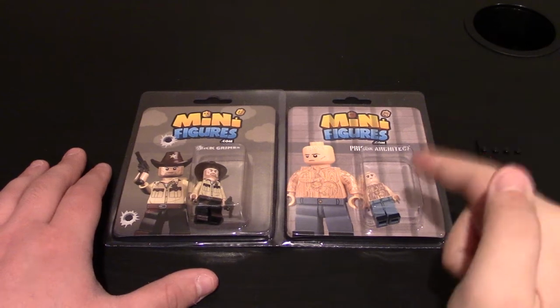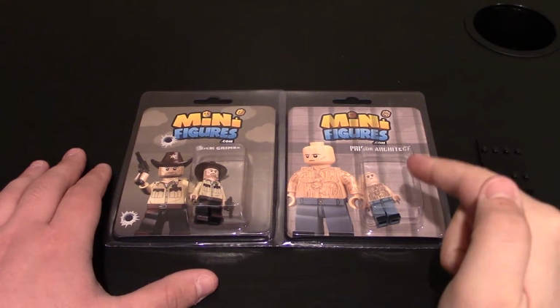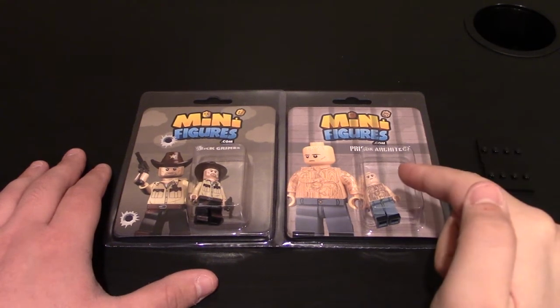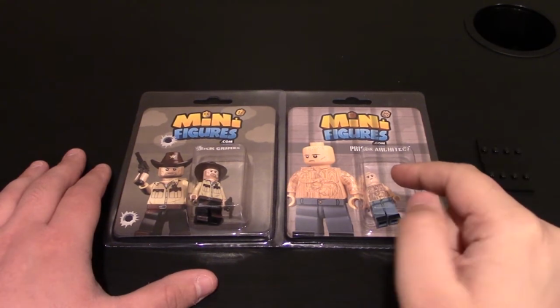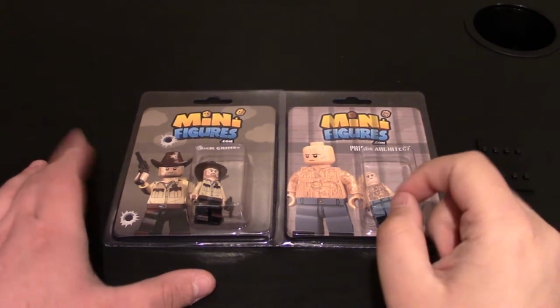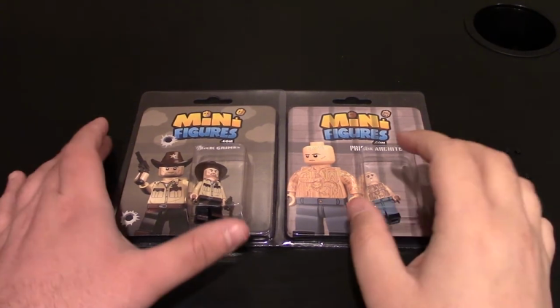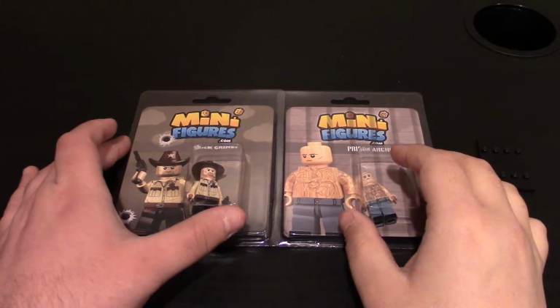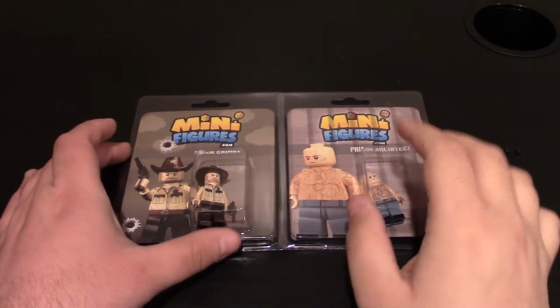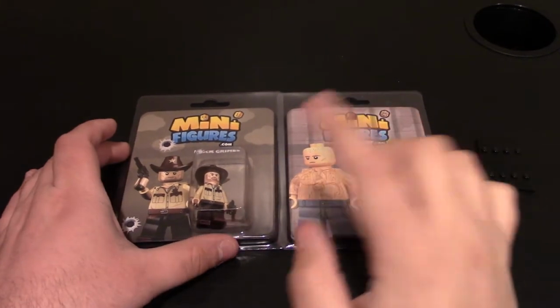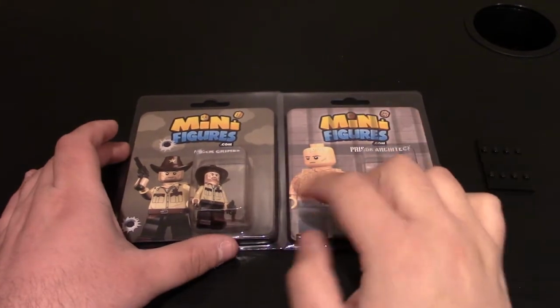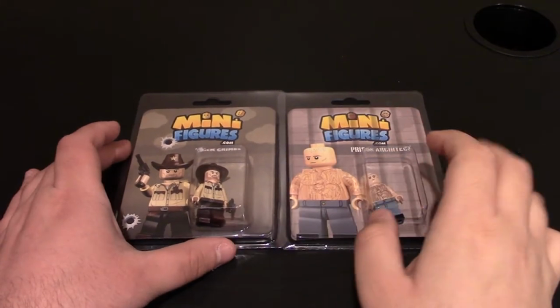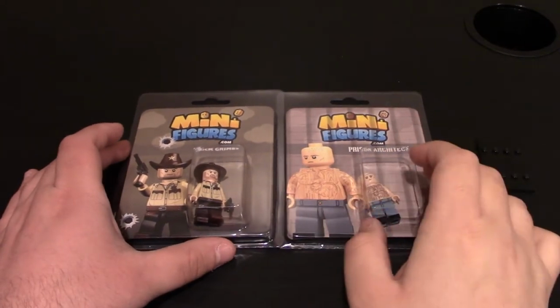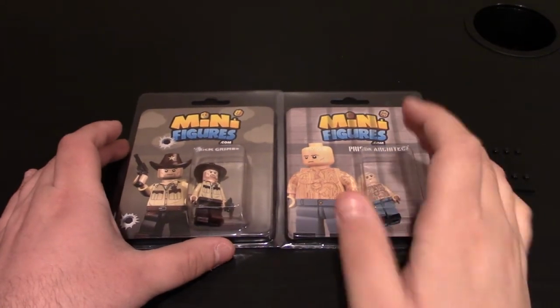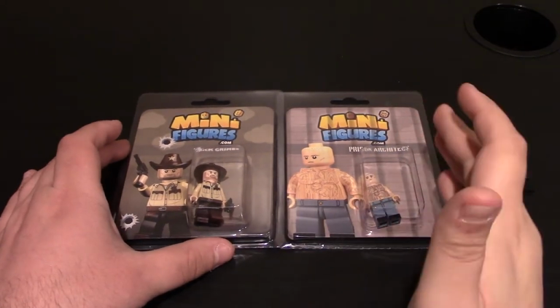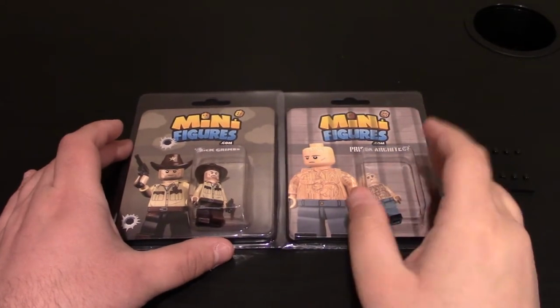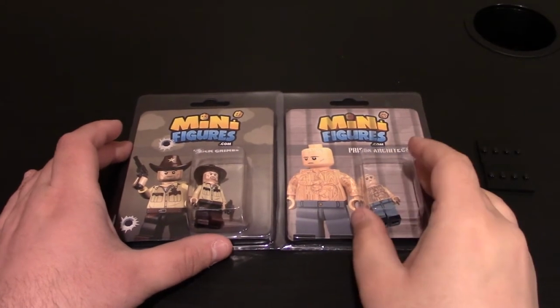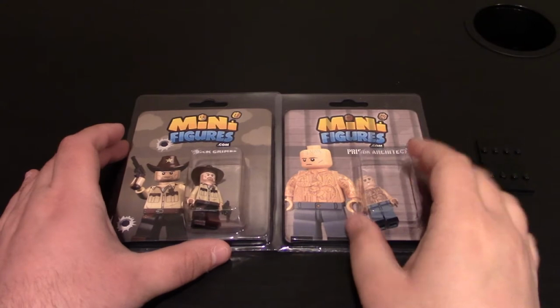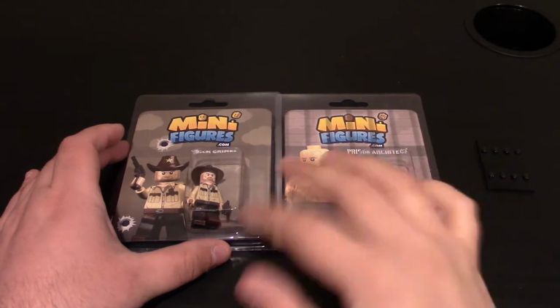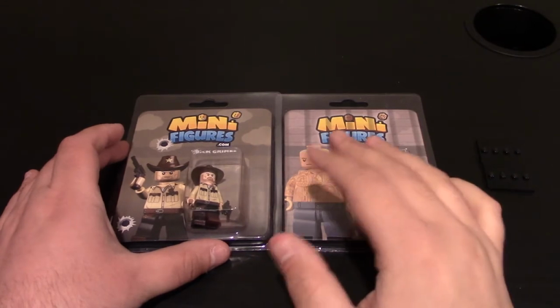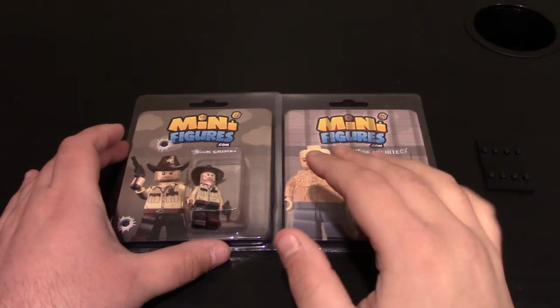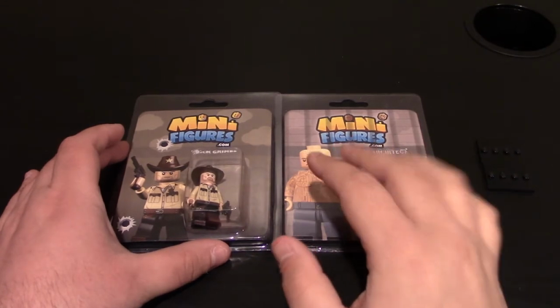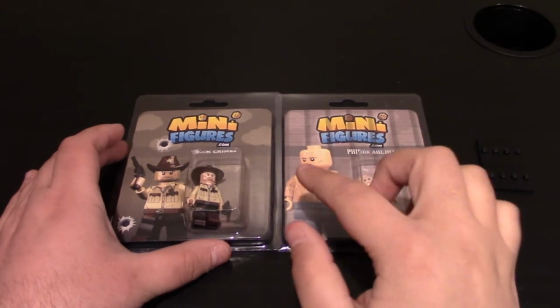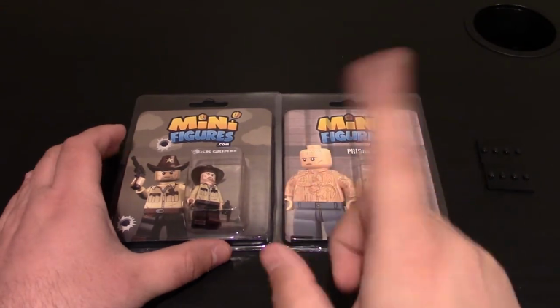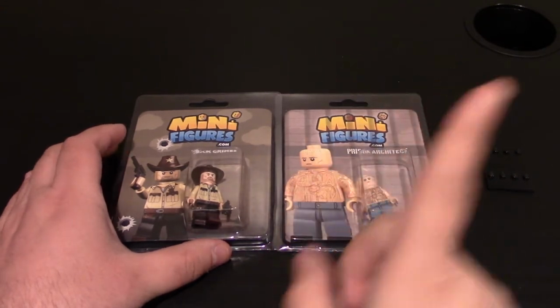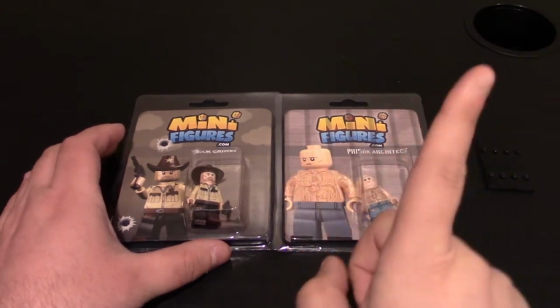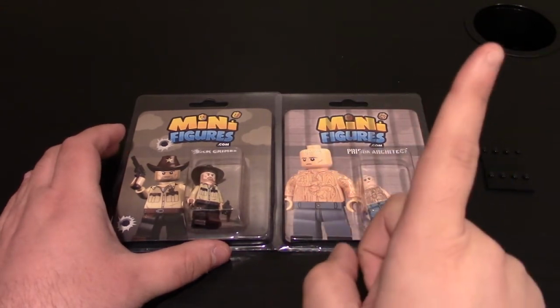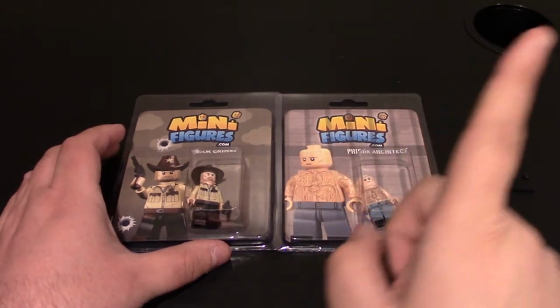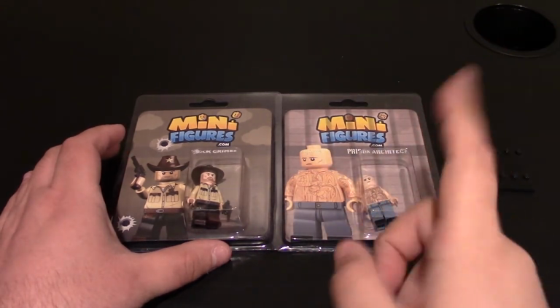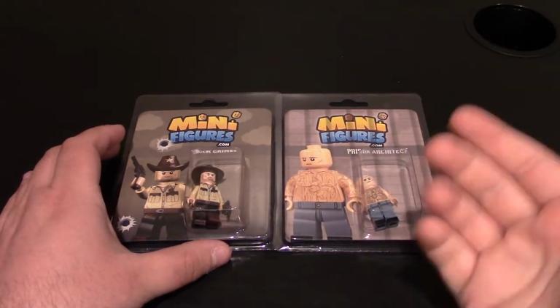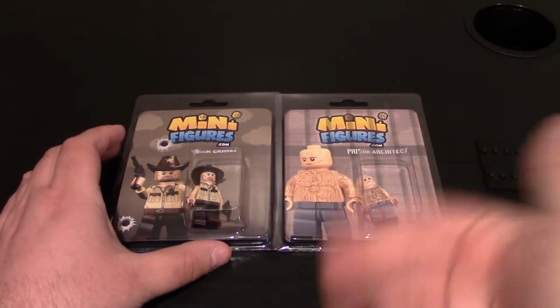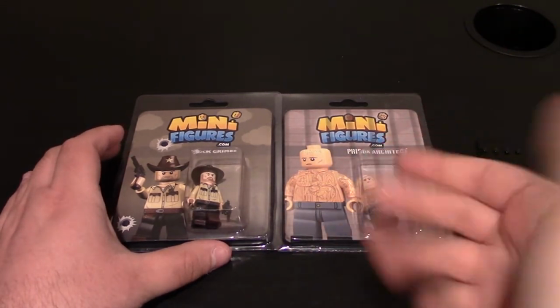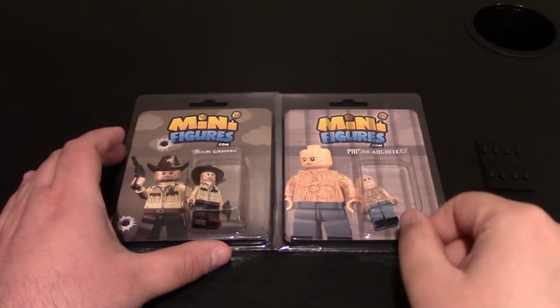Hello everyone, today we have a custom Lego minifigure review from minifigures.com or MinifiguresHQ. If you want to check out any of my other videos from them, you can click right up here in the top right corner, or links will be down below.